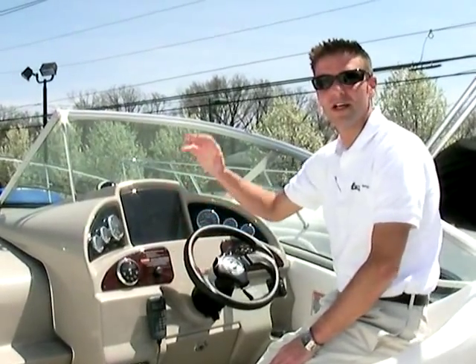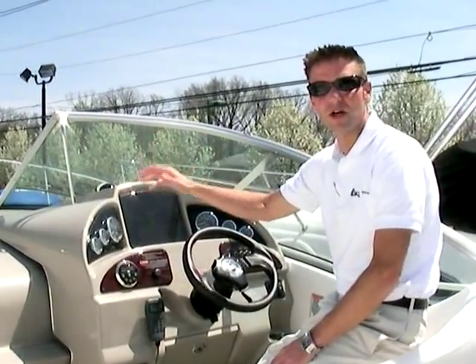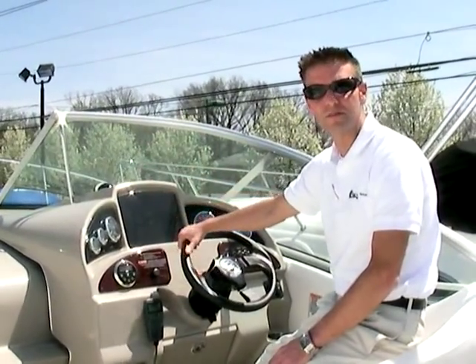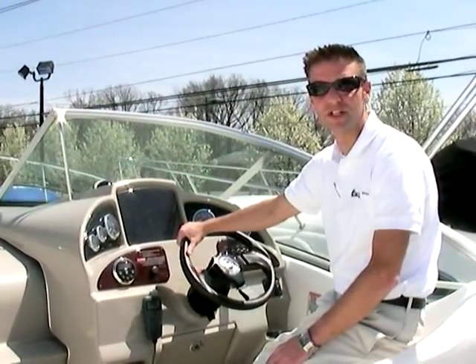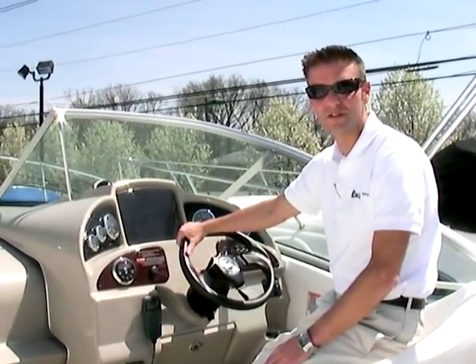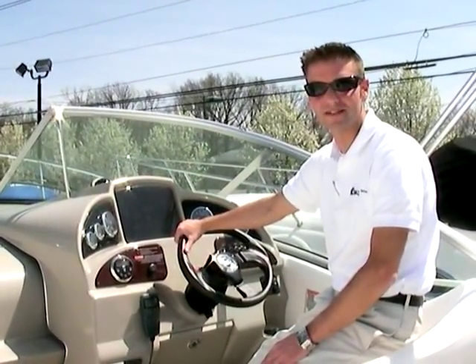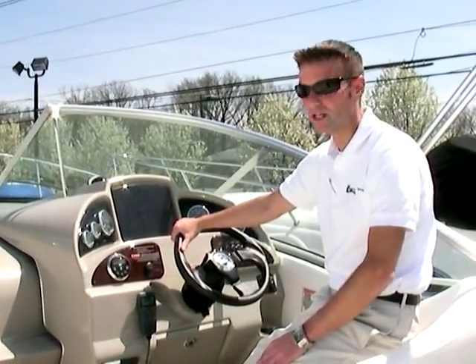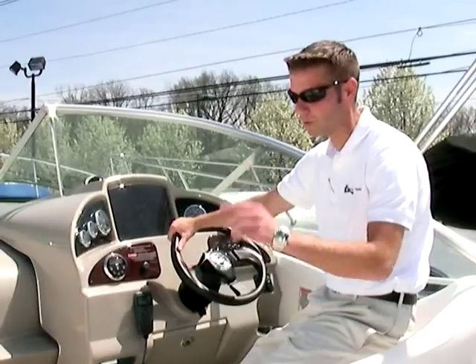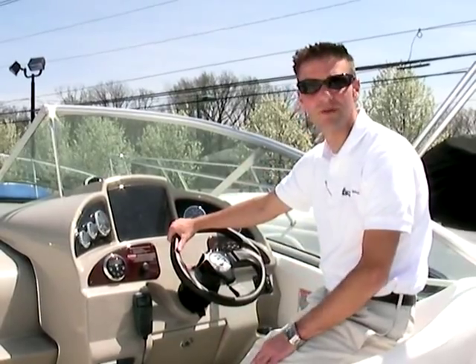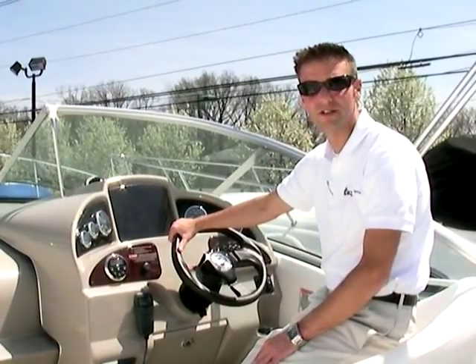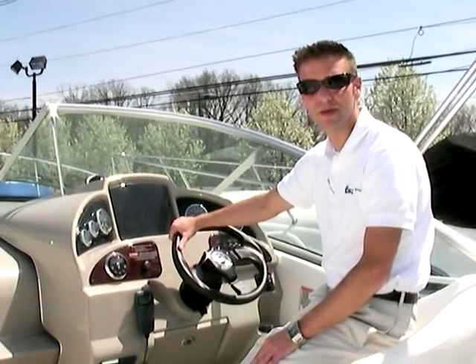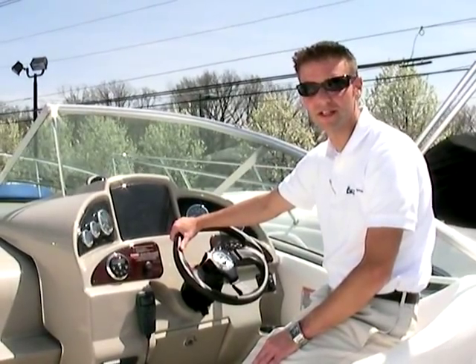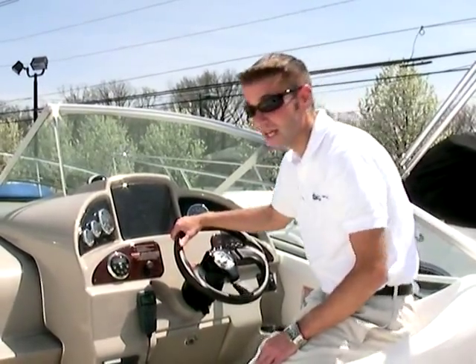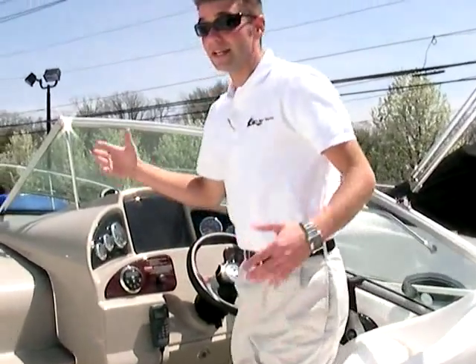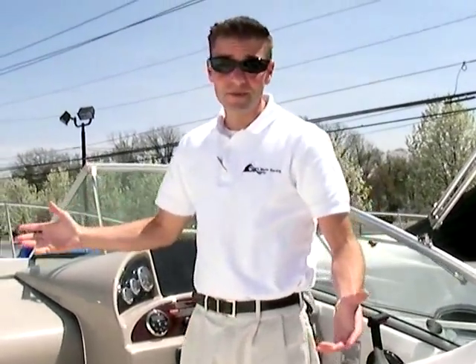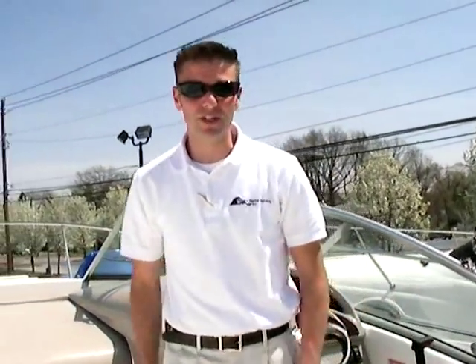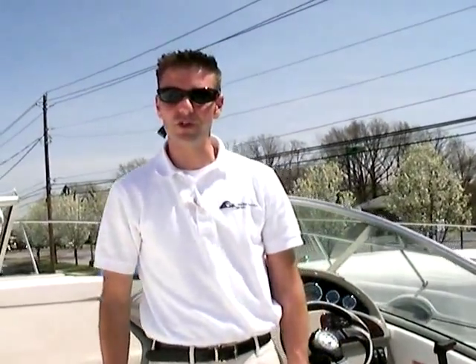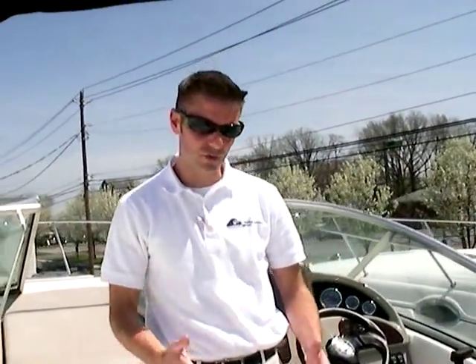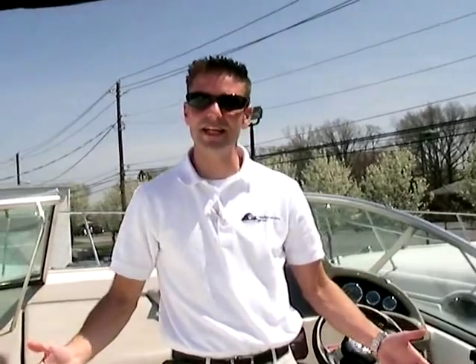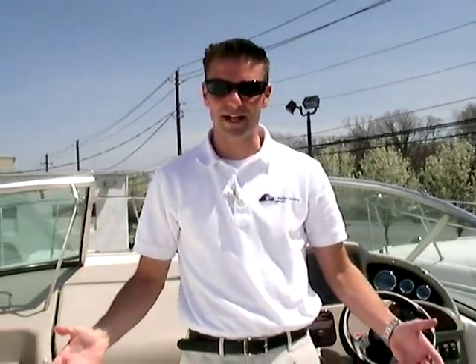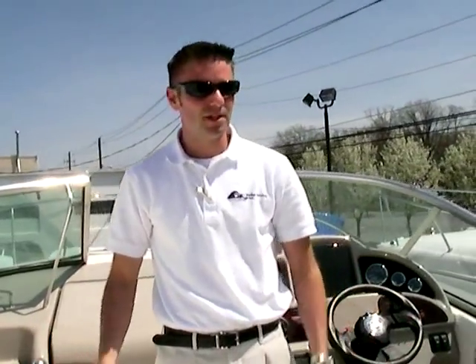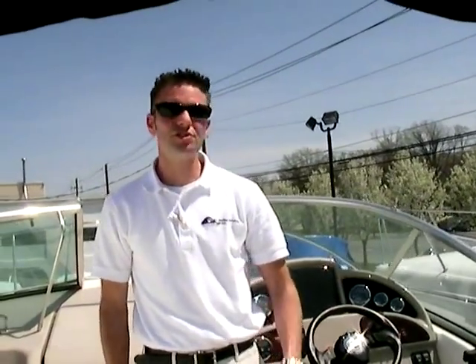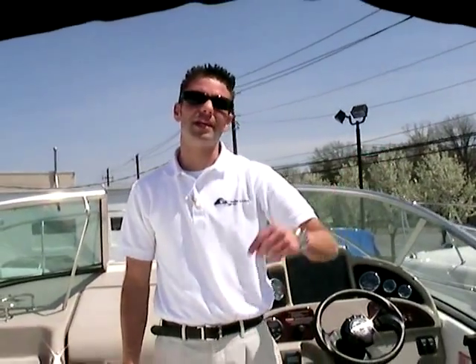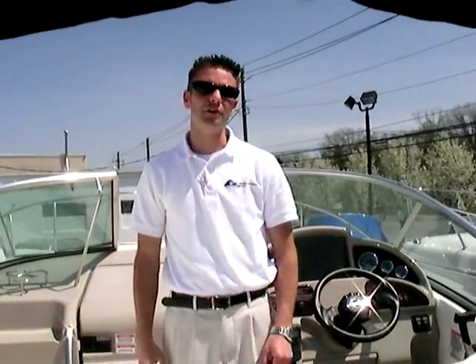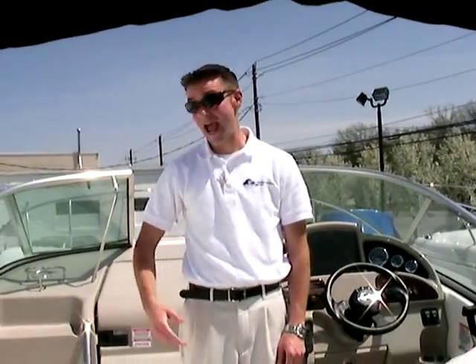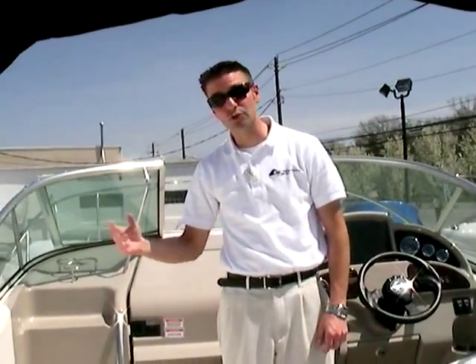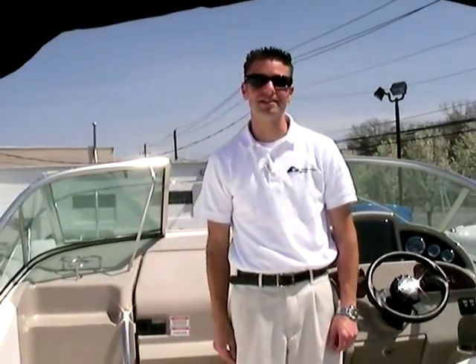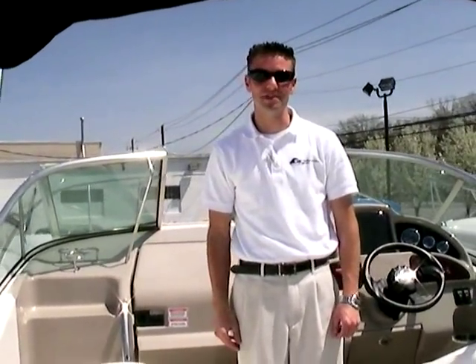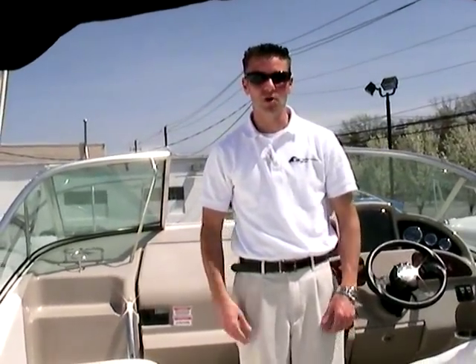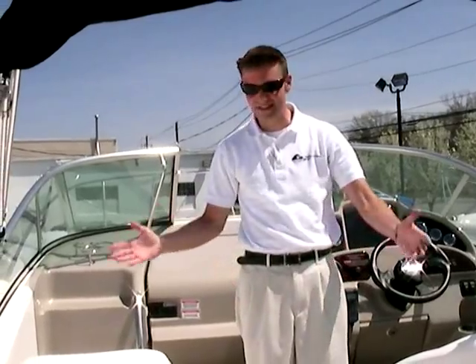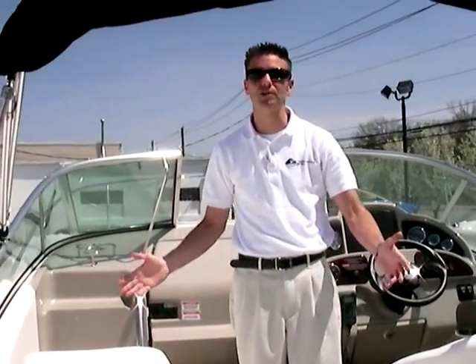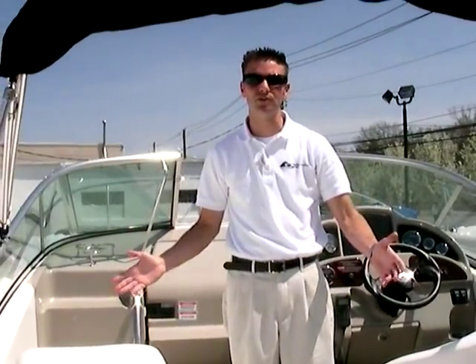Hello, and welcome to Peter's Marine Service in Allentown, your number one Sea Ray dealer in eastern Pennsylvania. Today I would like to show you the 270 Amberjack. Who says you can't go fishing and cruise at the same time? Well, that's exactly what this boat does.